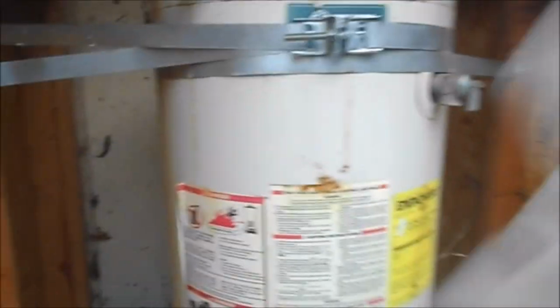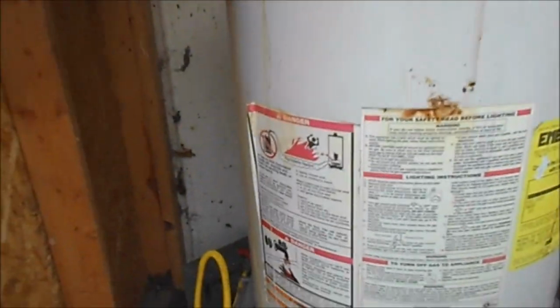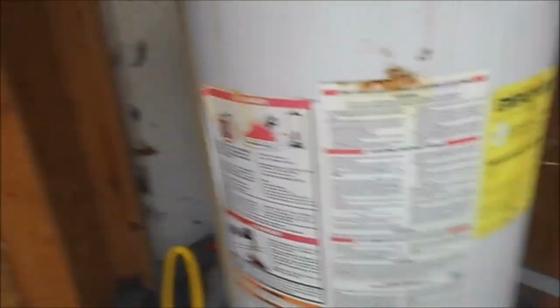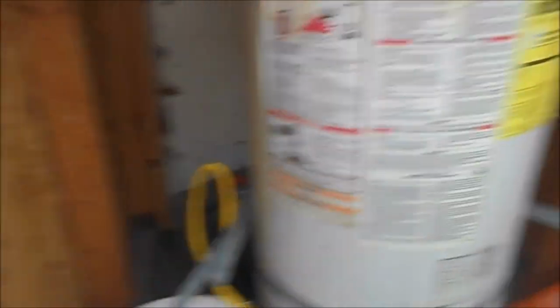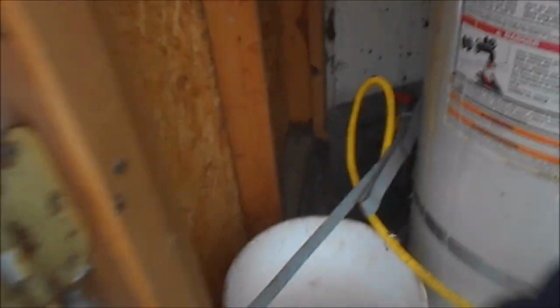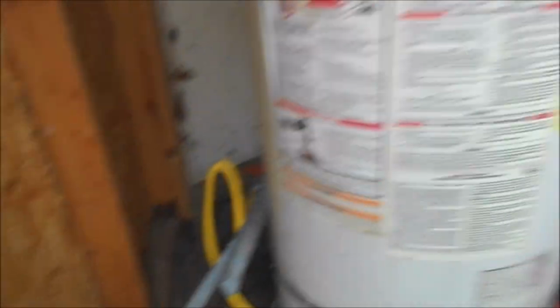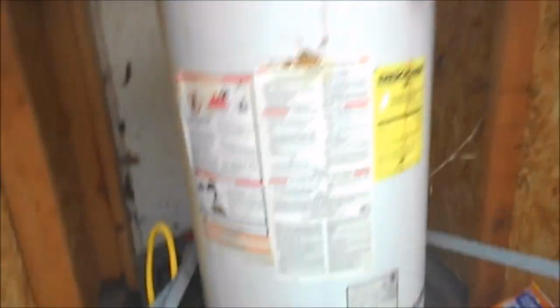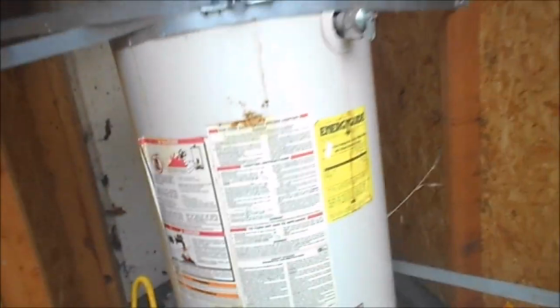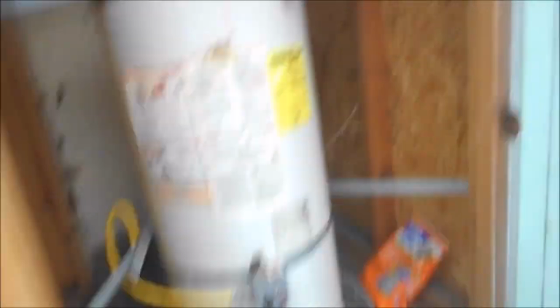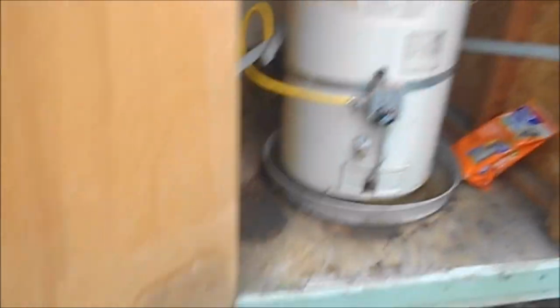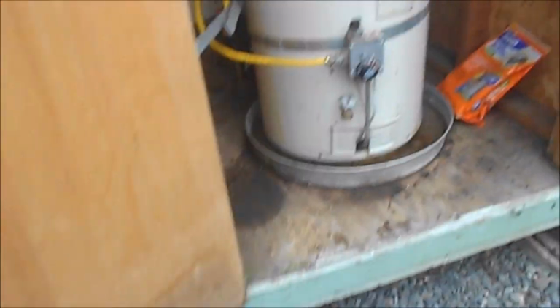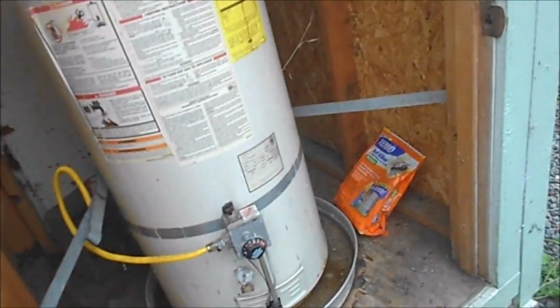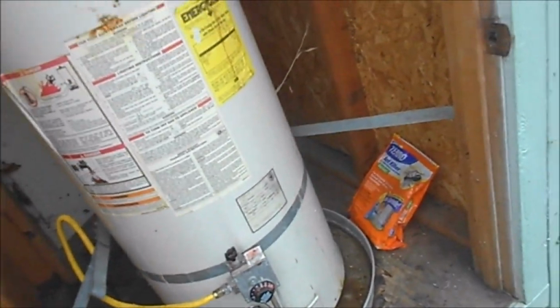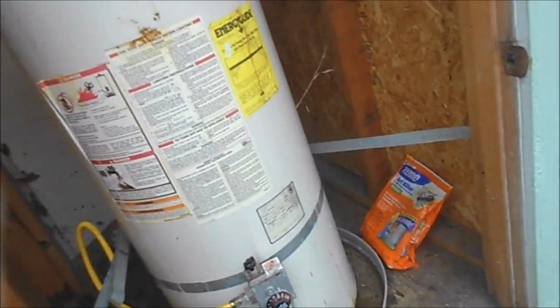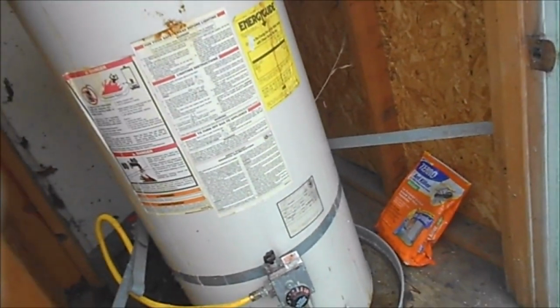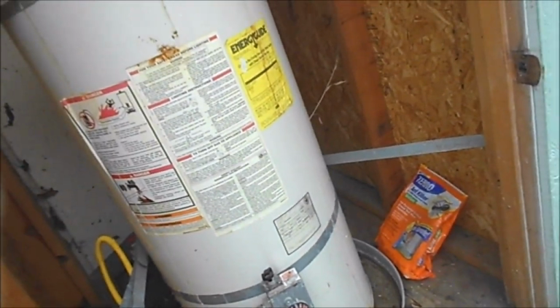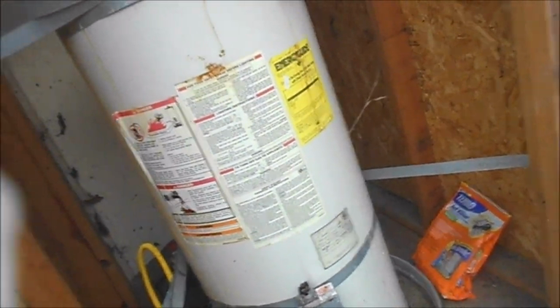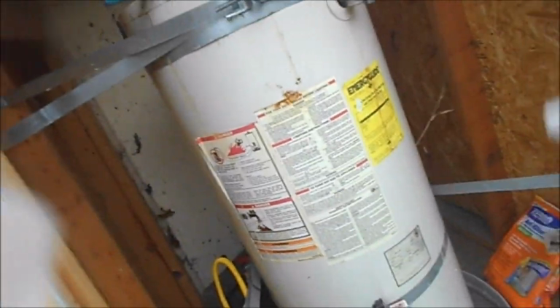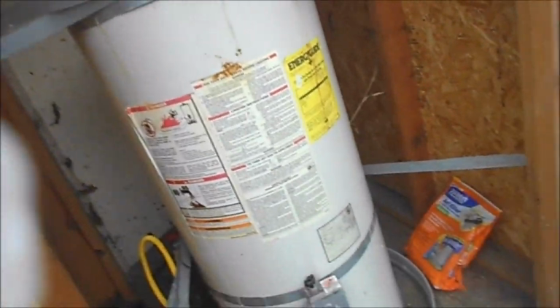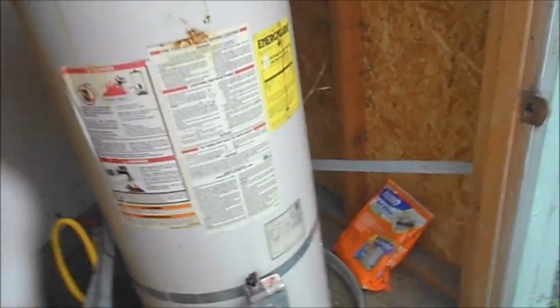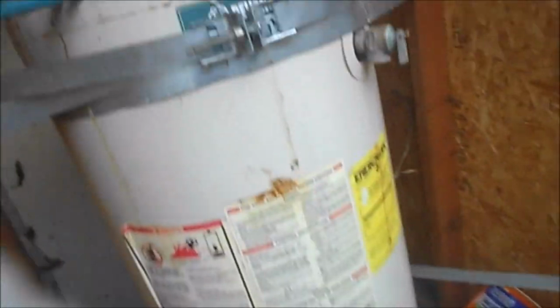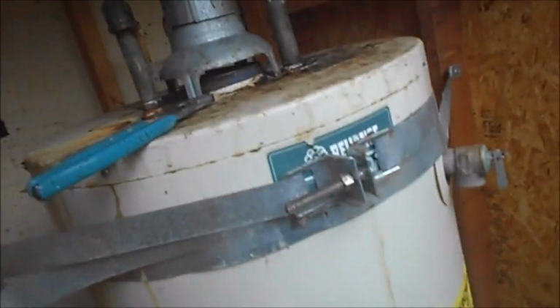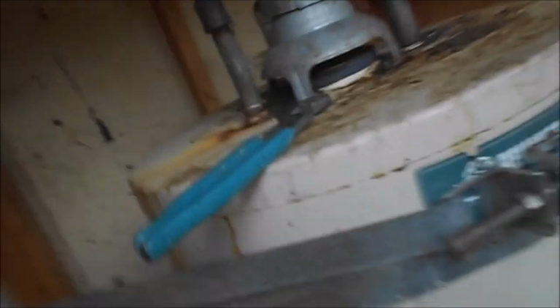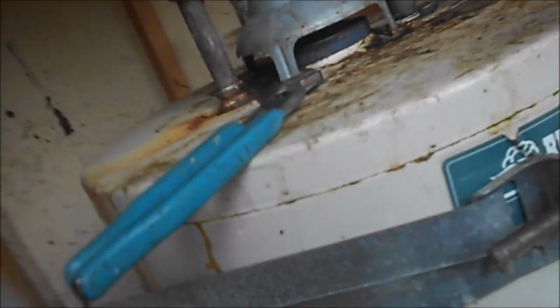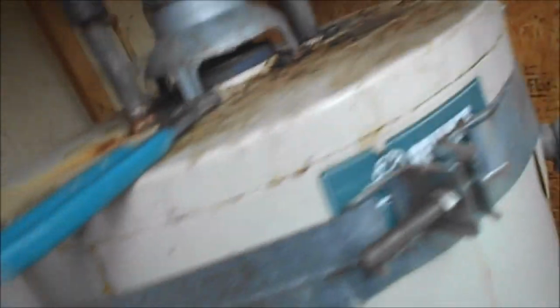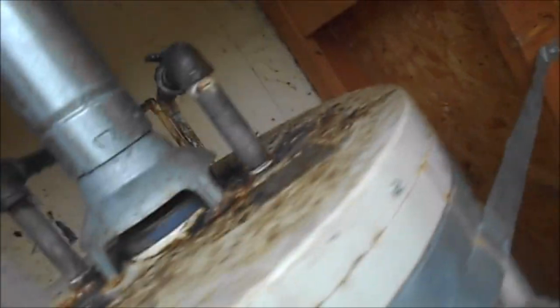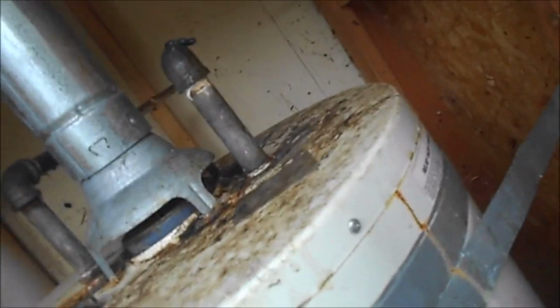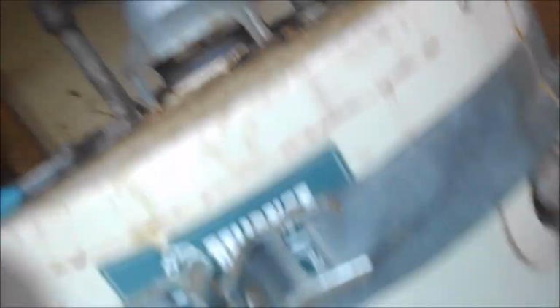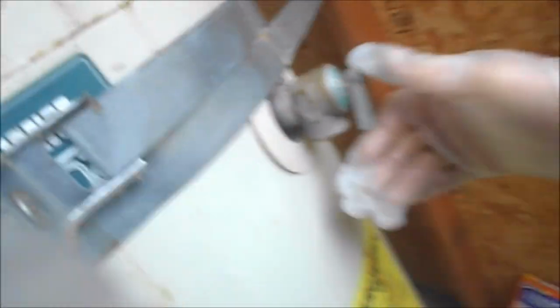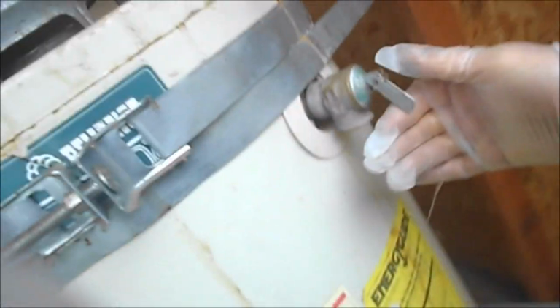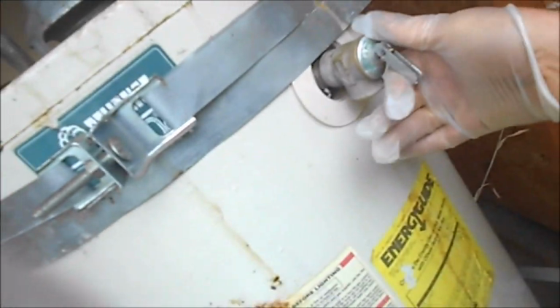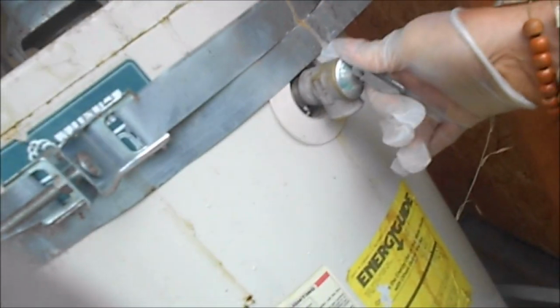Hey, it's Bill the handyman up here in Northern California. Today we're going to put in a new water heater. This one was leaking on the top. We've already shut the water off, and now we're going to get started.